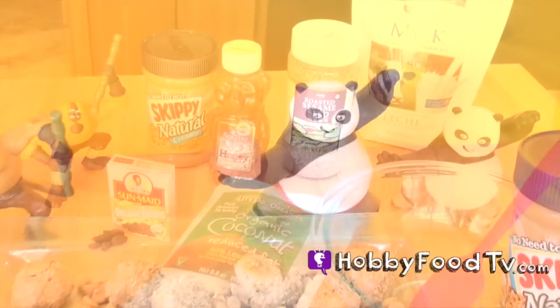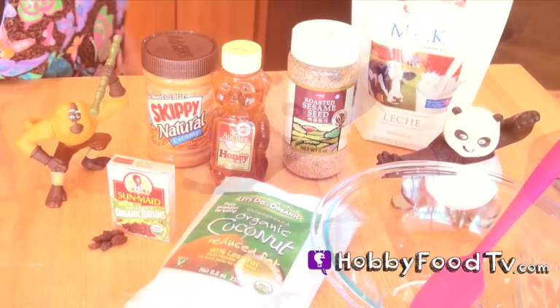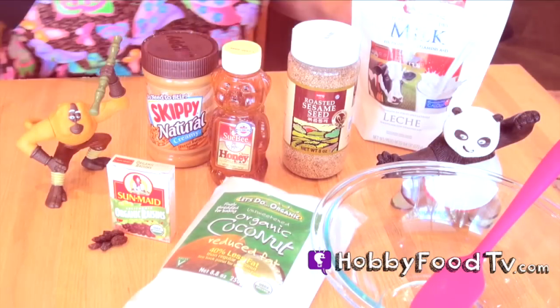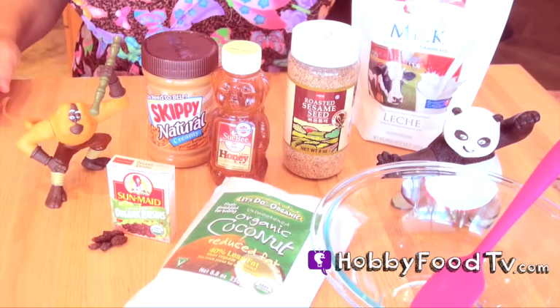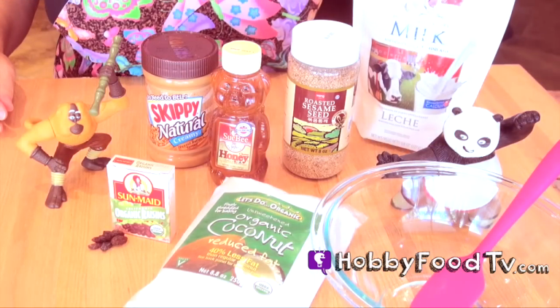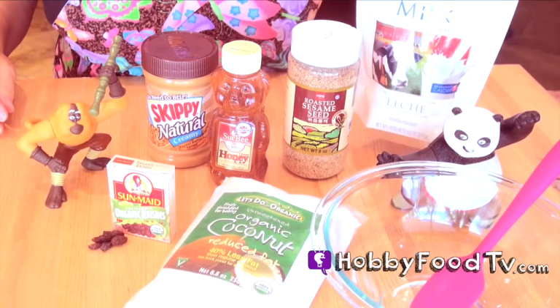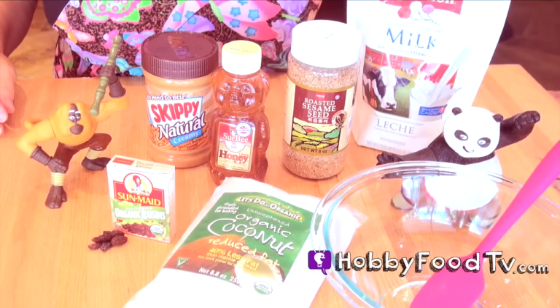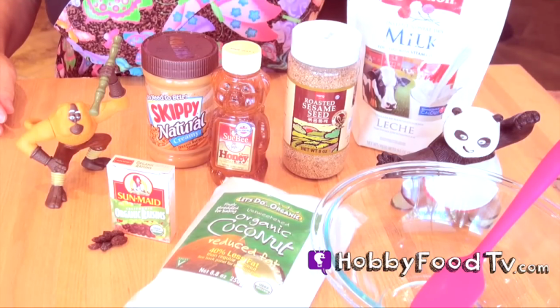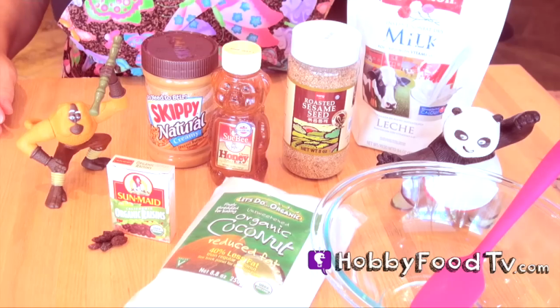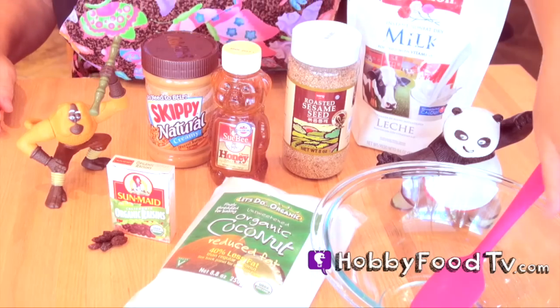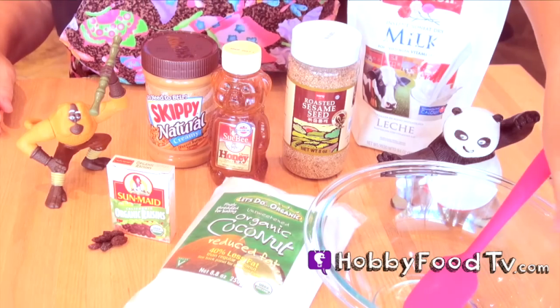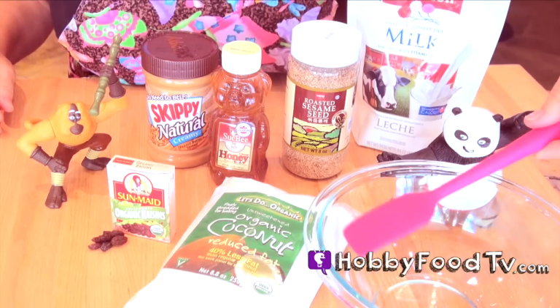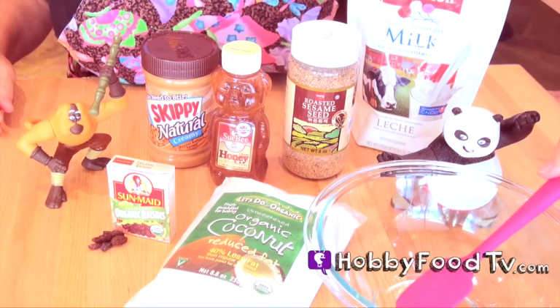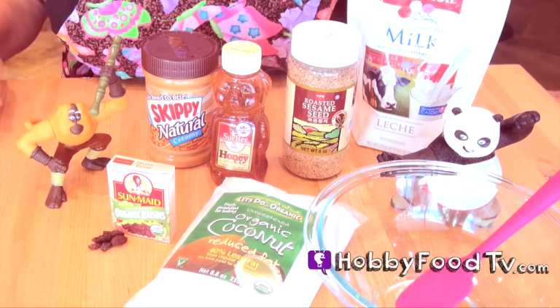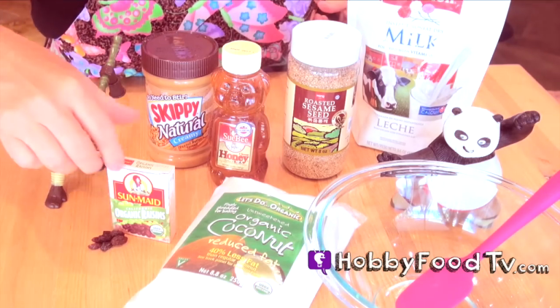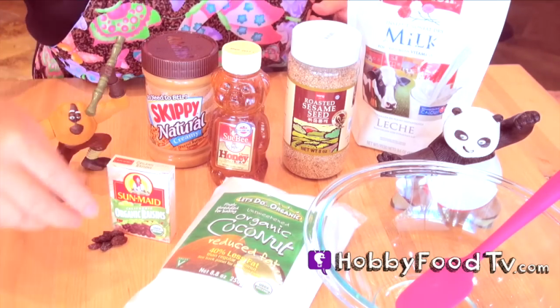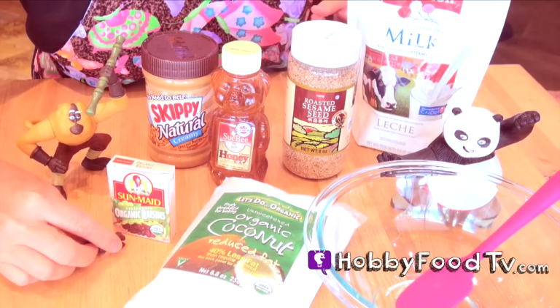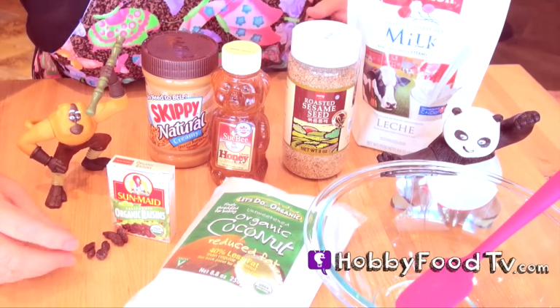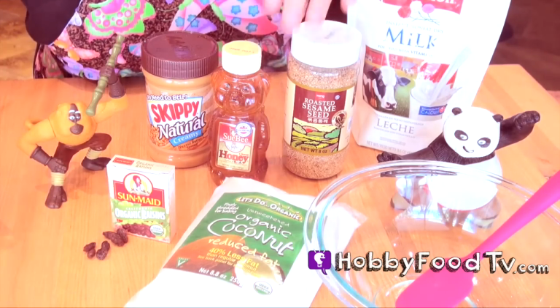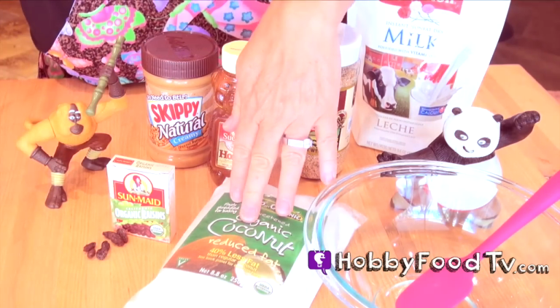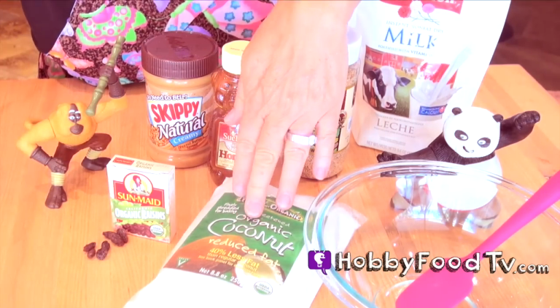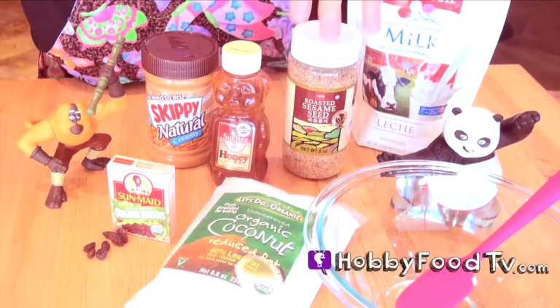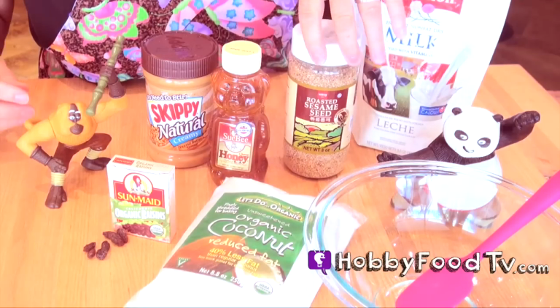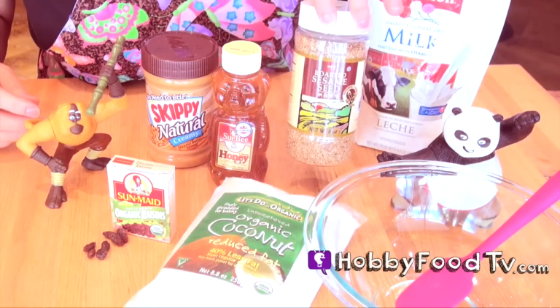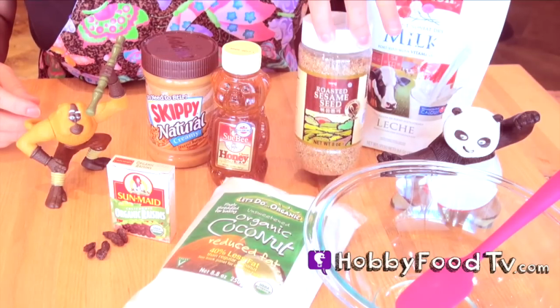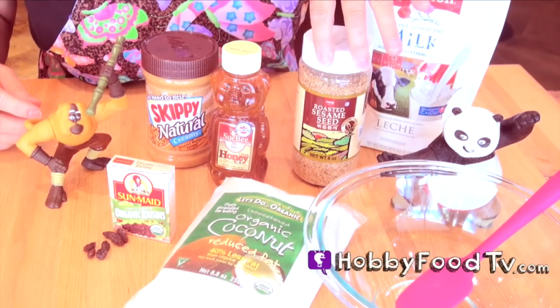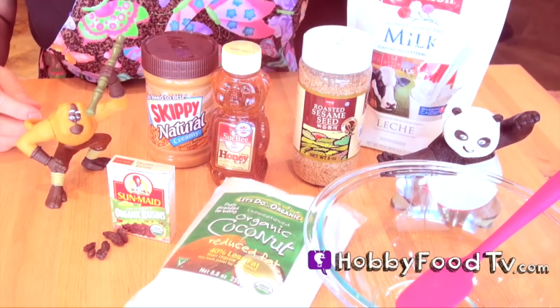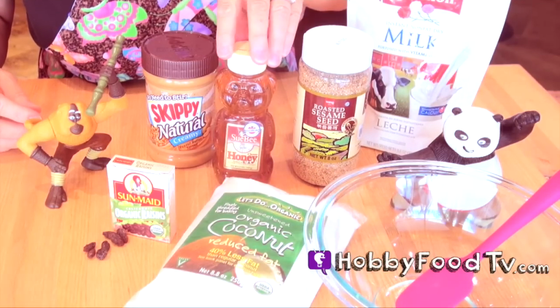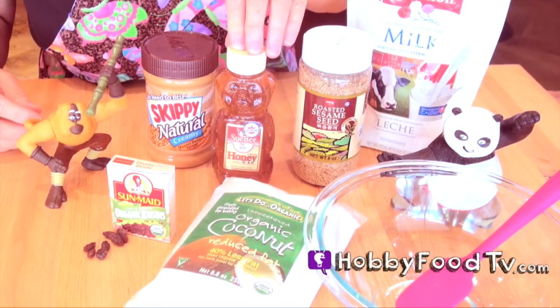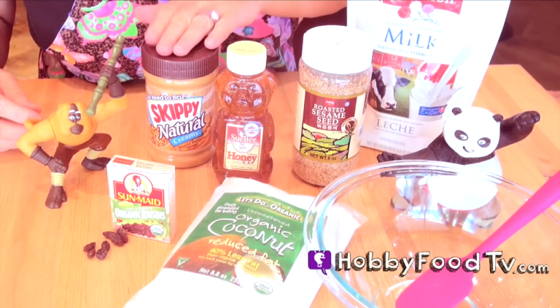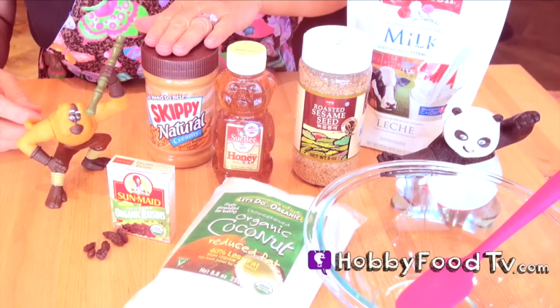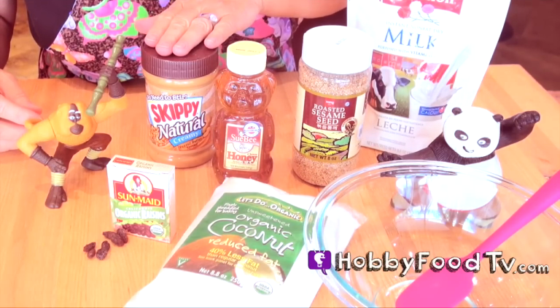To make these yummy bites we'll need powdered milk, a bowl, a spoon or spatula, some raisins, unsweetened coconut, sesame seeds, honey, and creamy peanut butter.